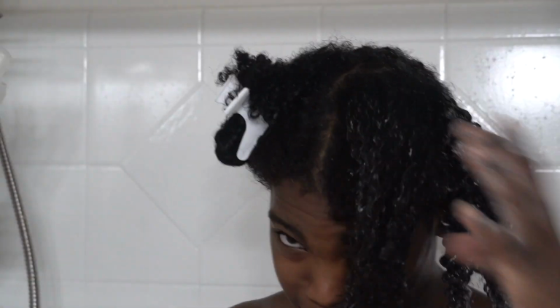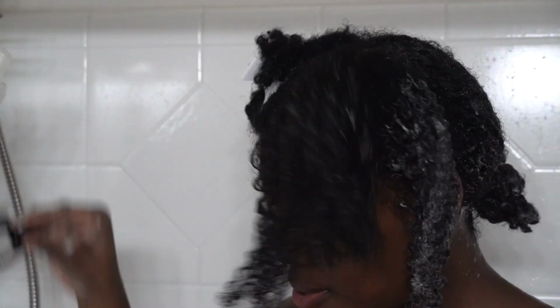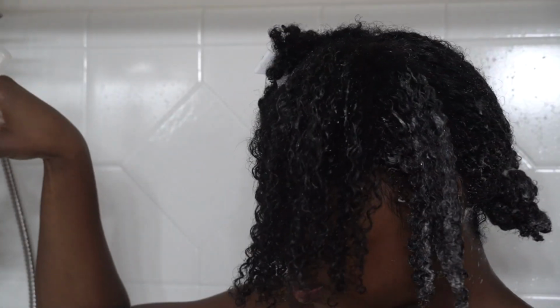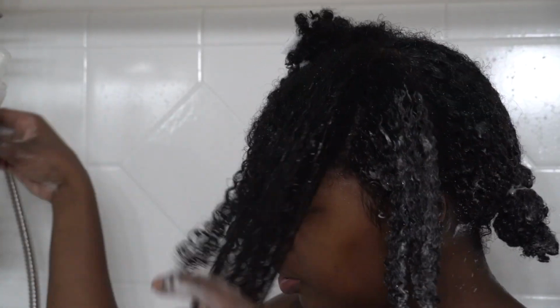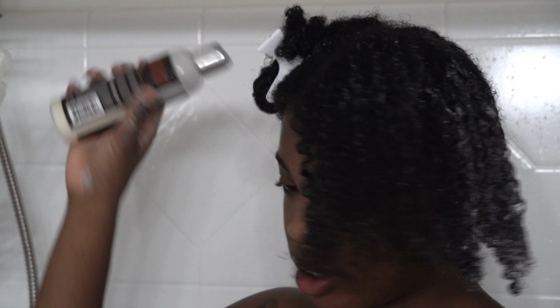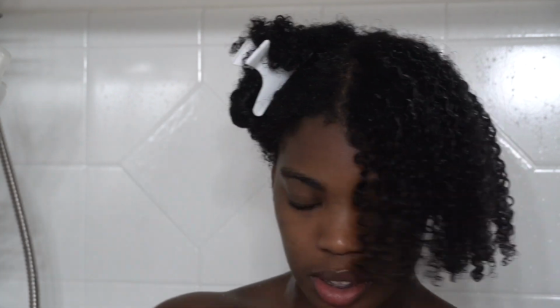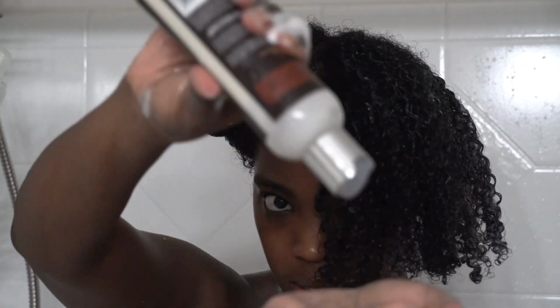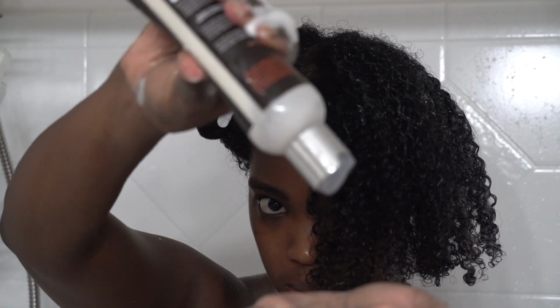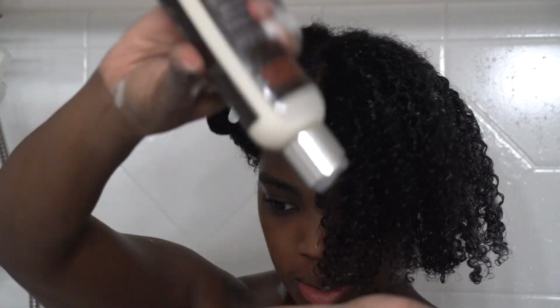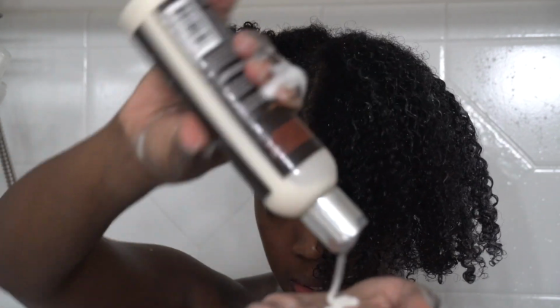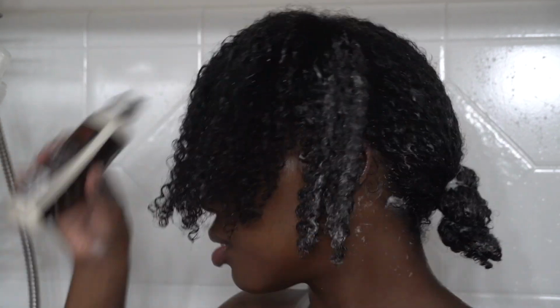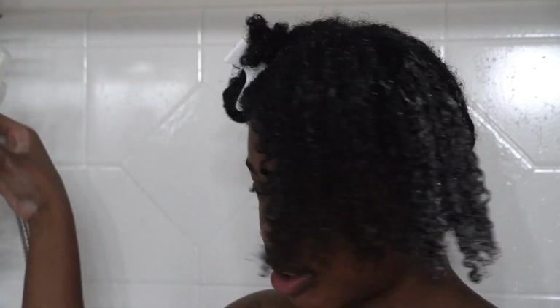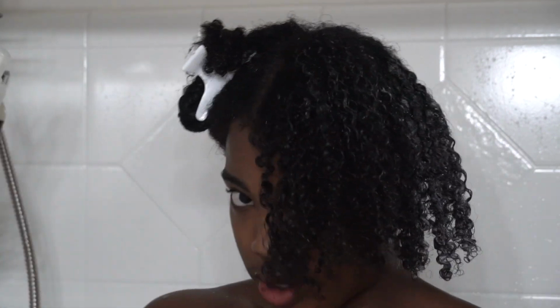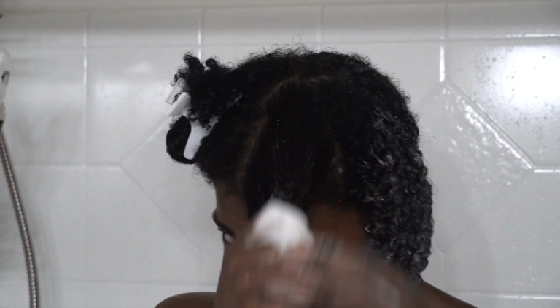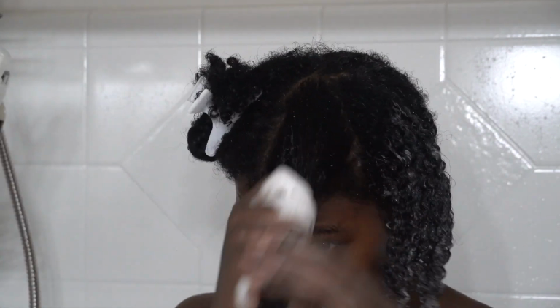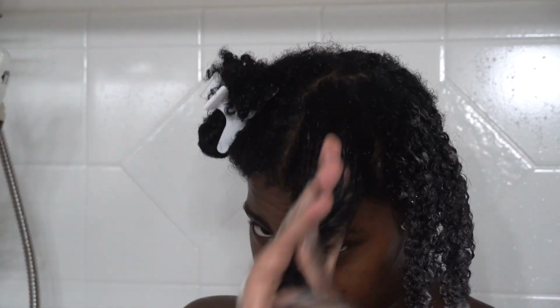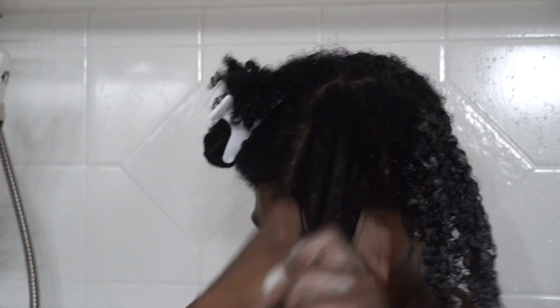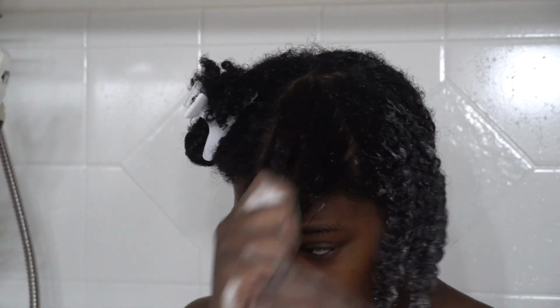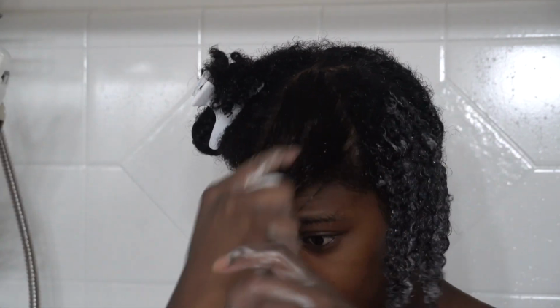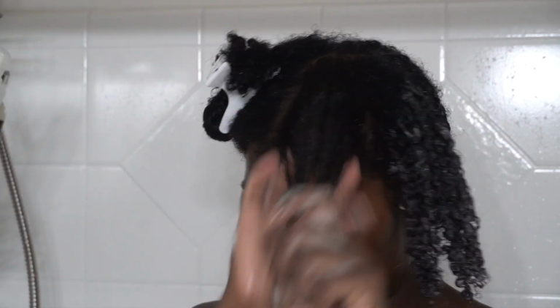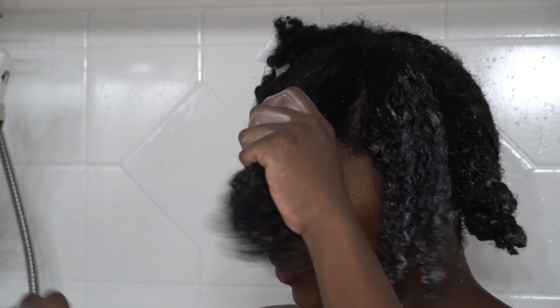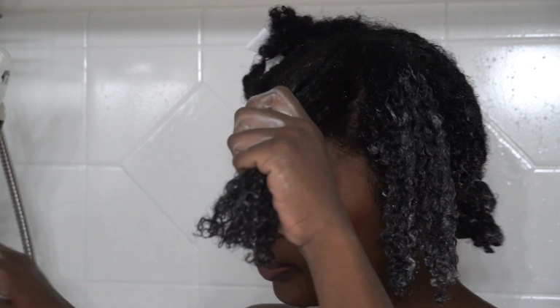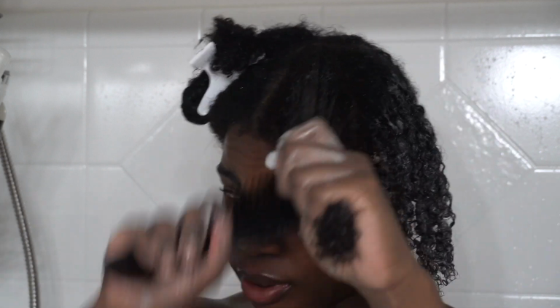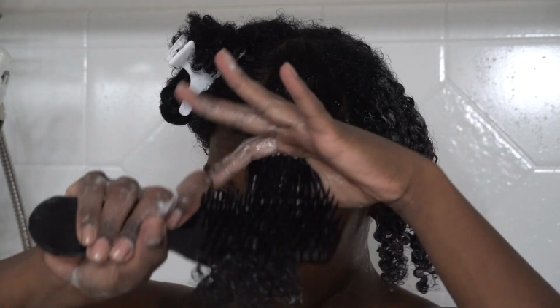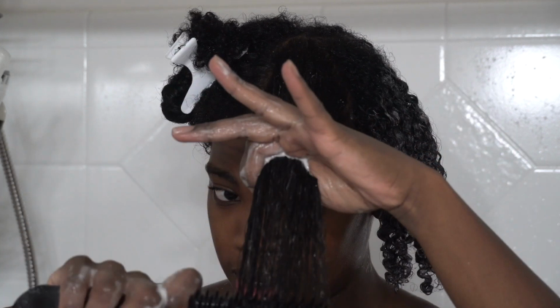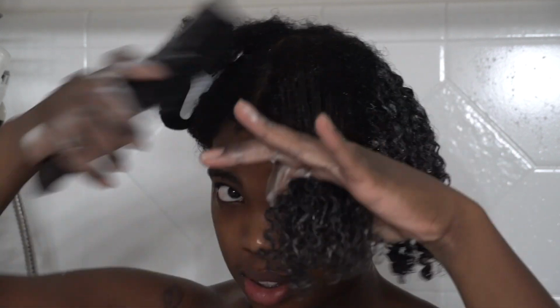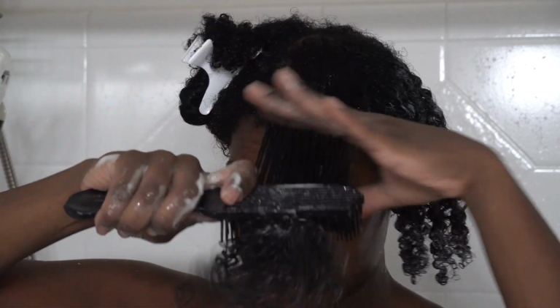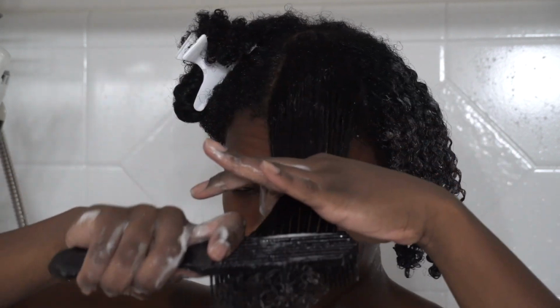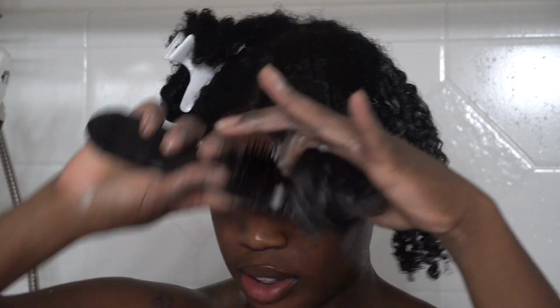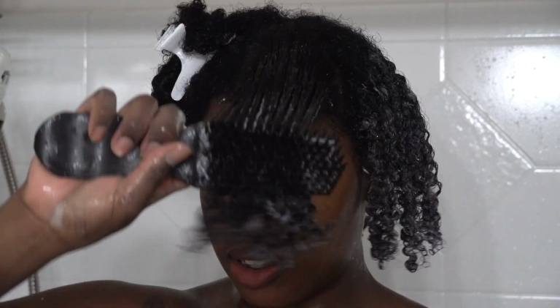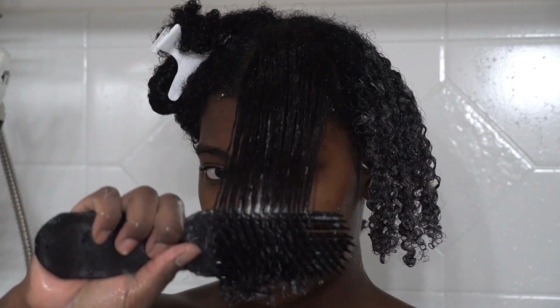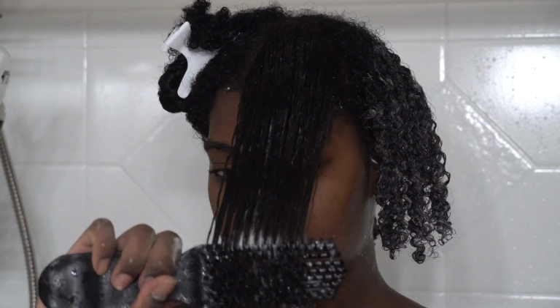I did try to use the extreme gel on one section off camera, but I could already tell from when I used it that it was going to give me flakes, so I just stopped and continued with the mousse.